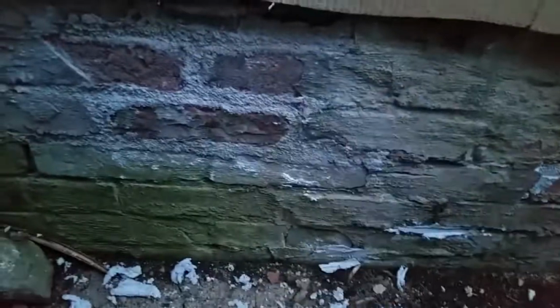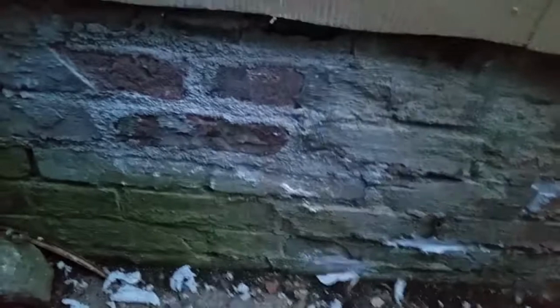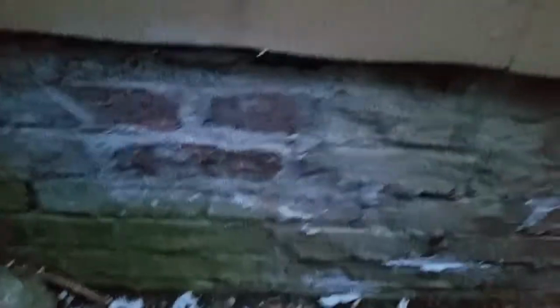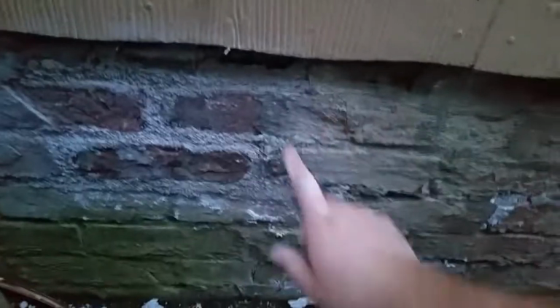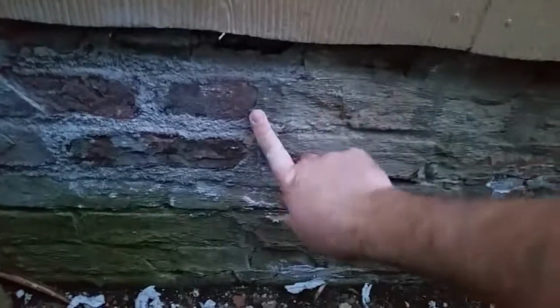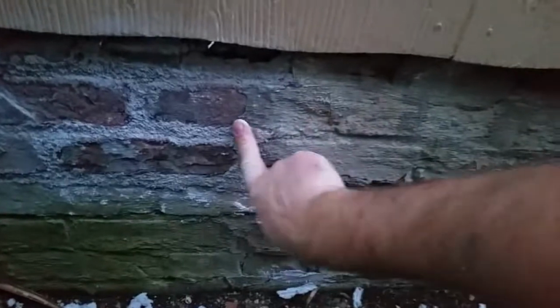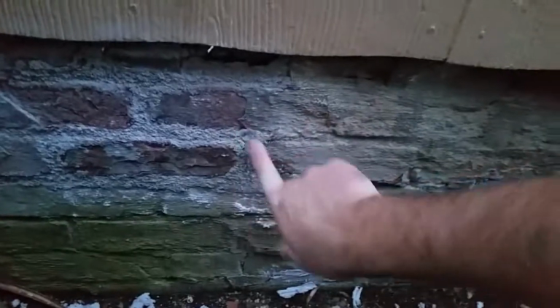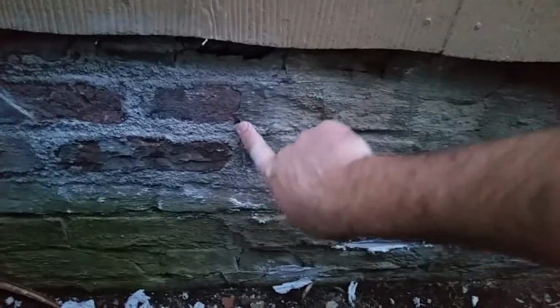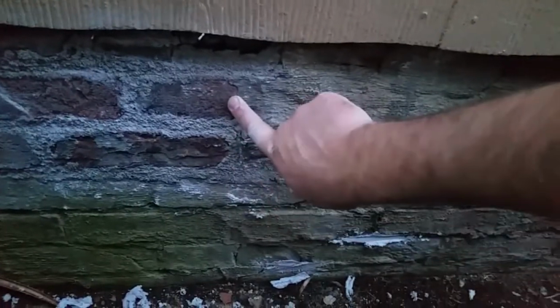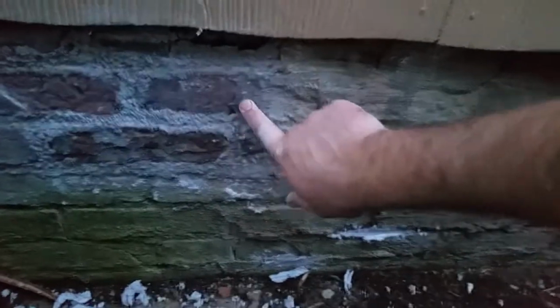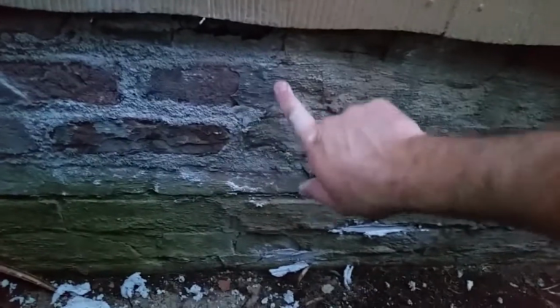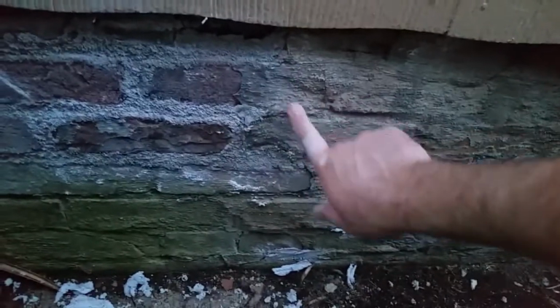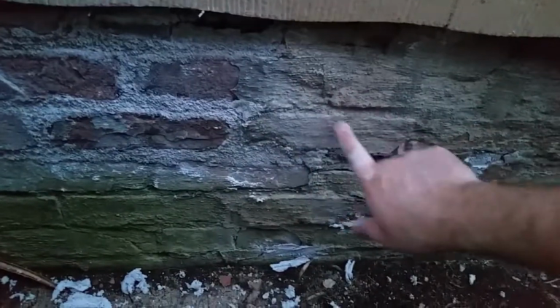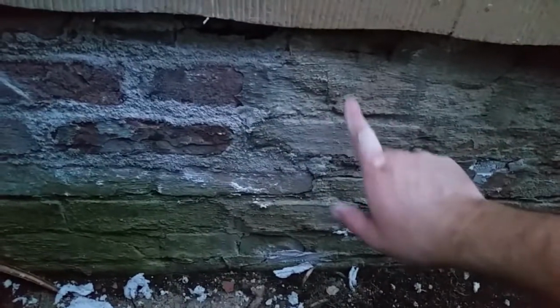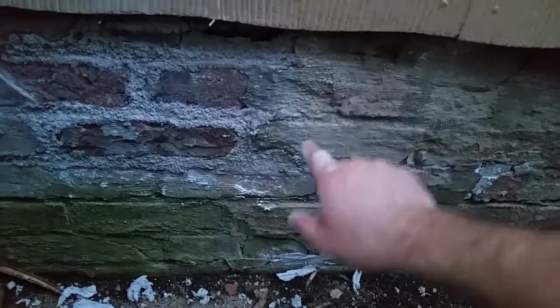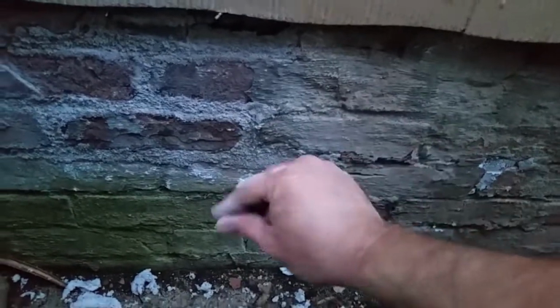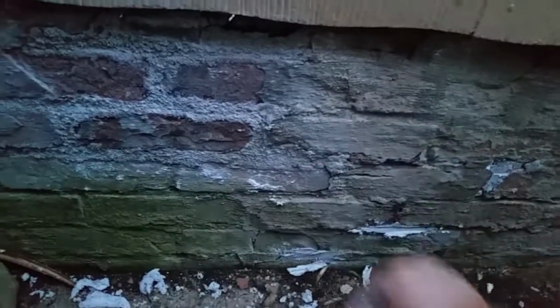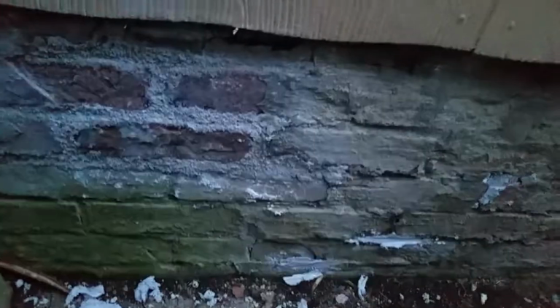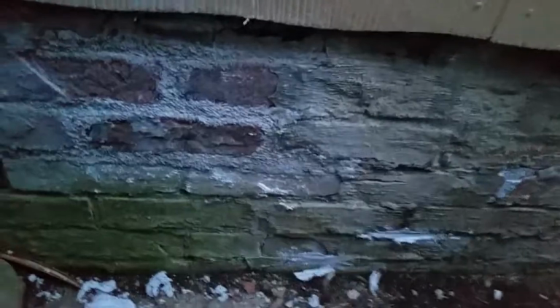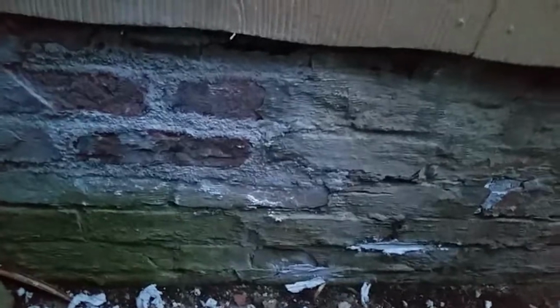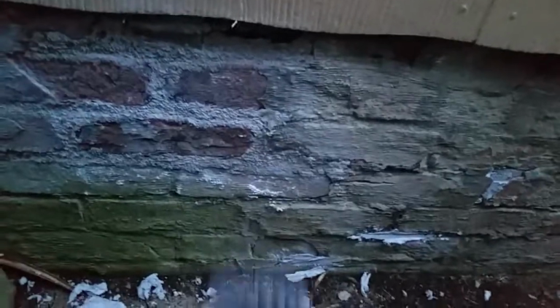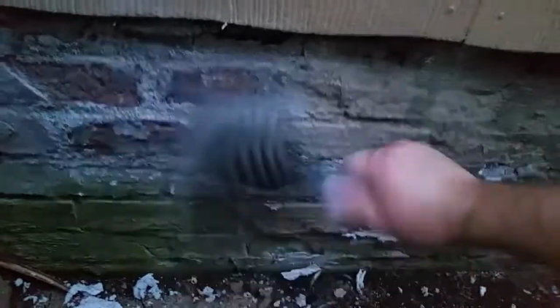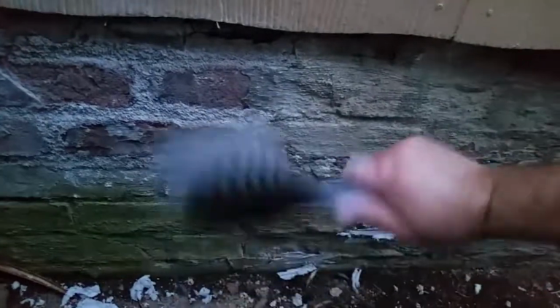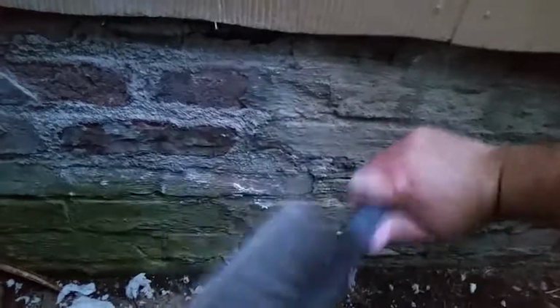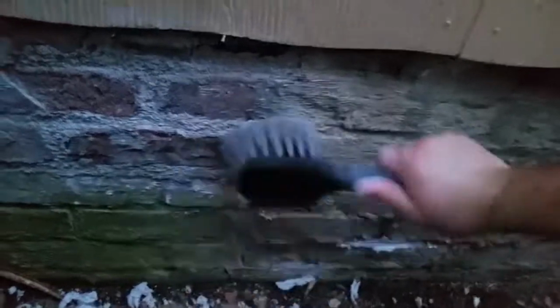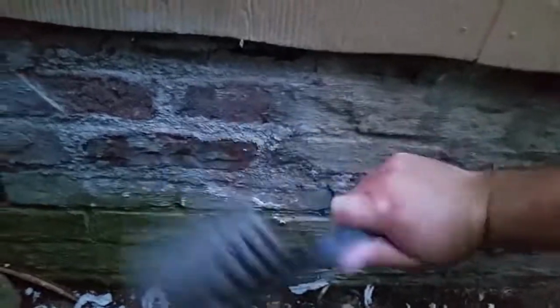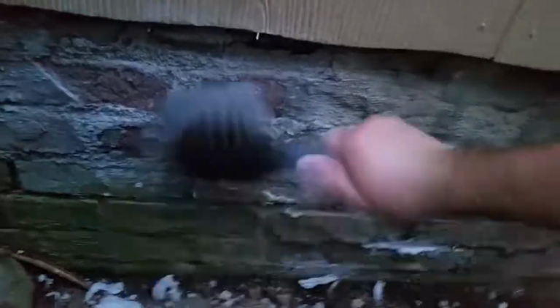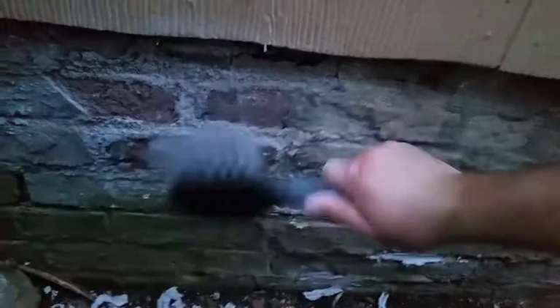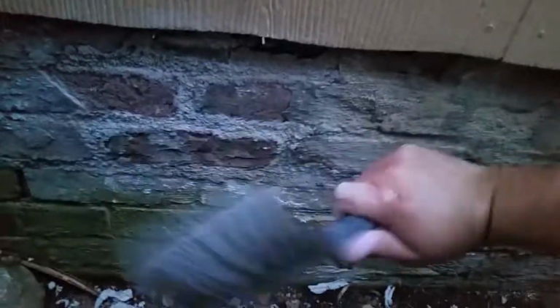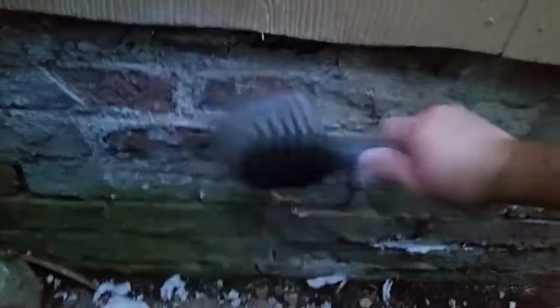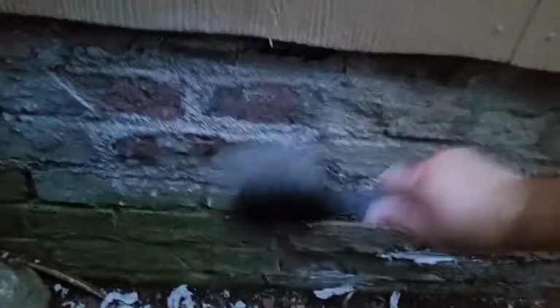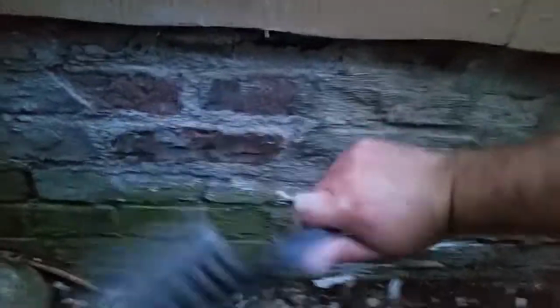Now this house, as you can see, someone has done sort of a stucco overlay. You see that a lot in older homes.